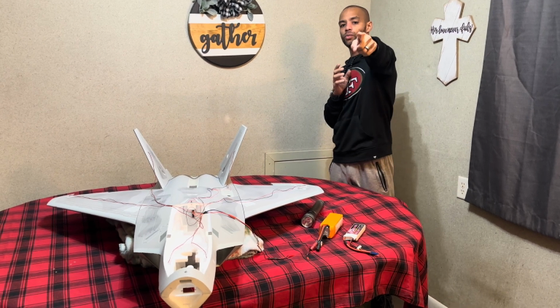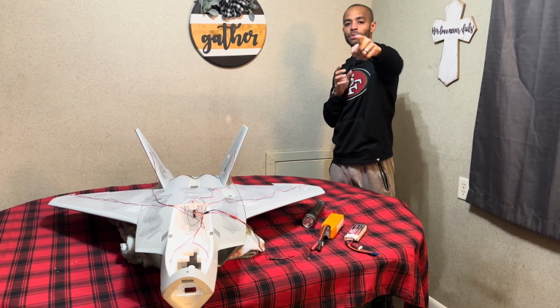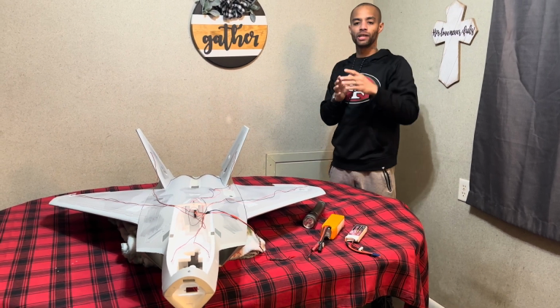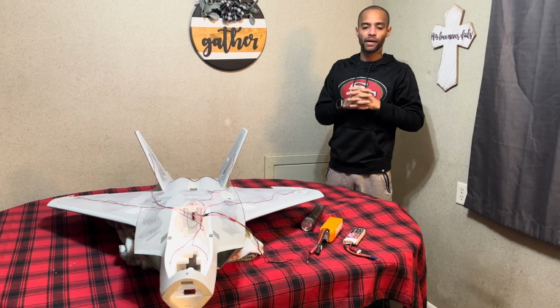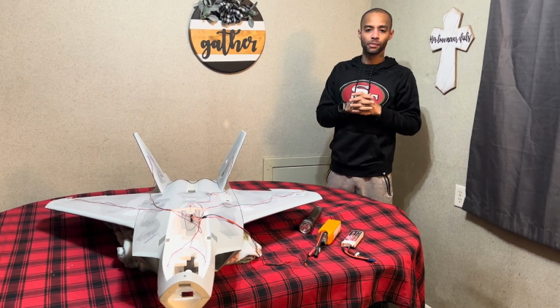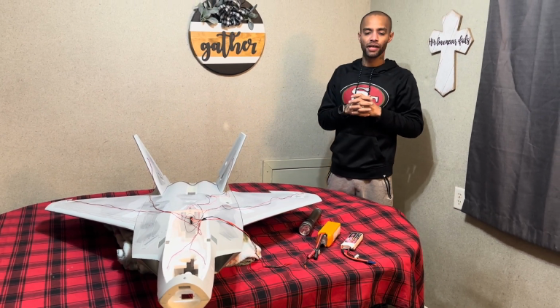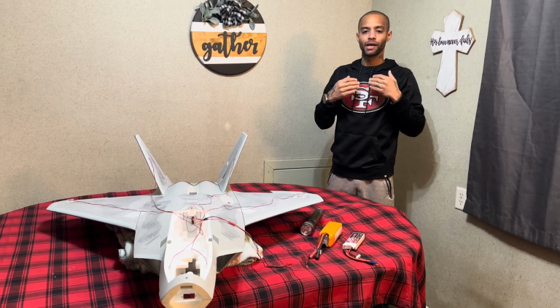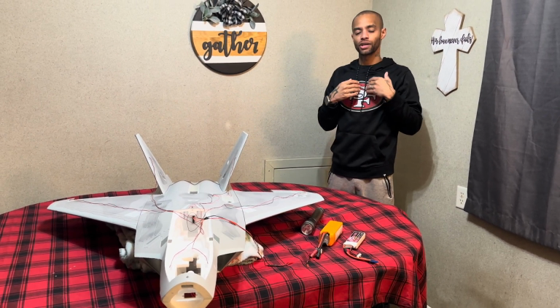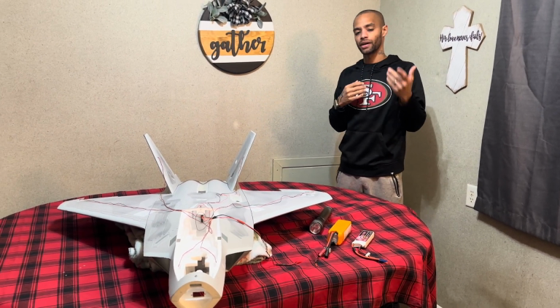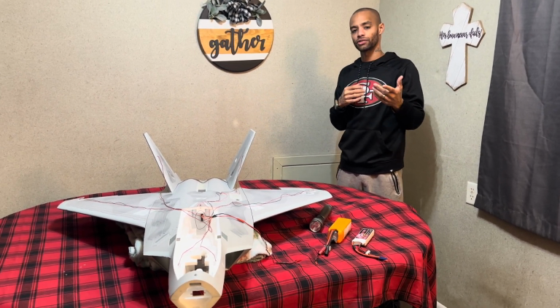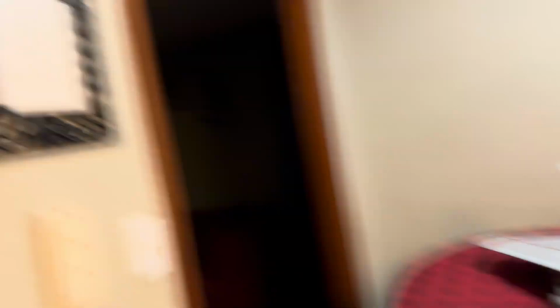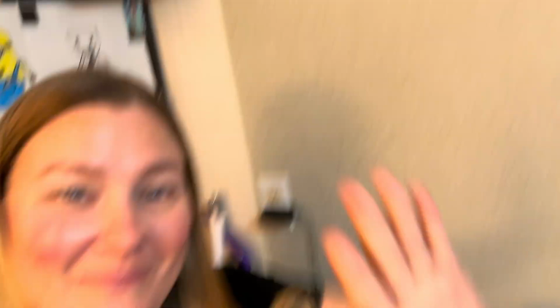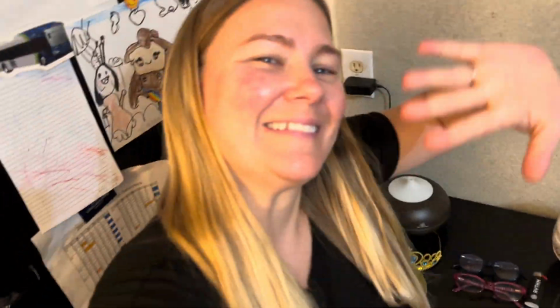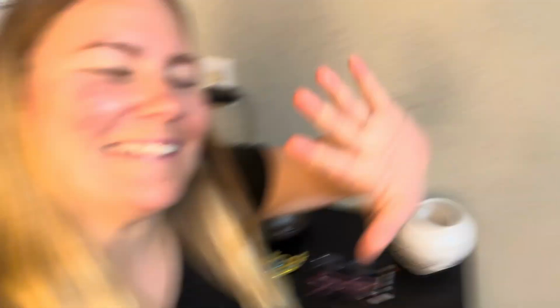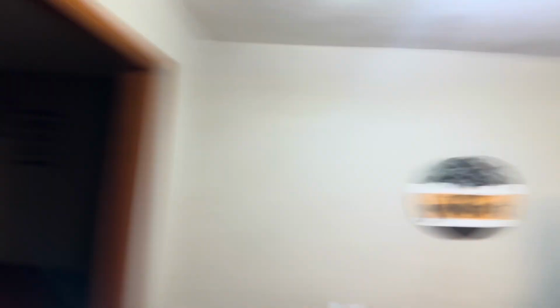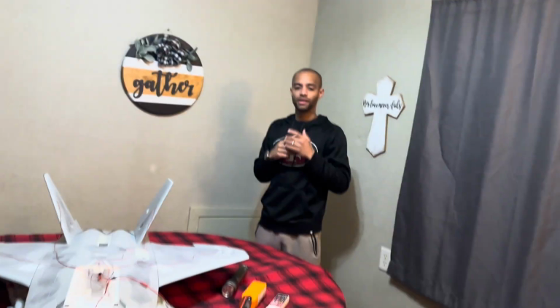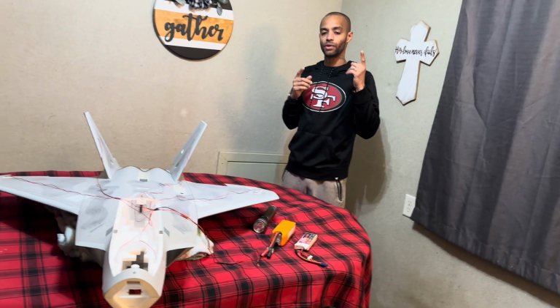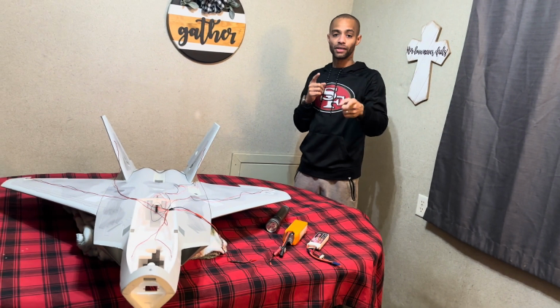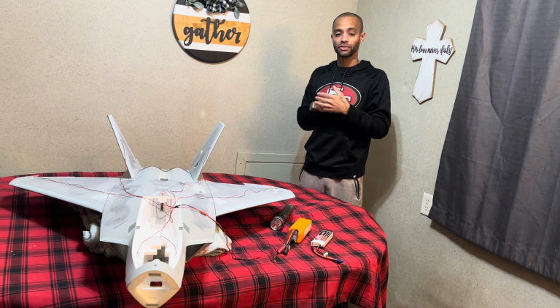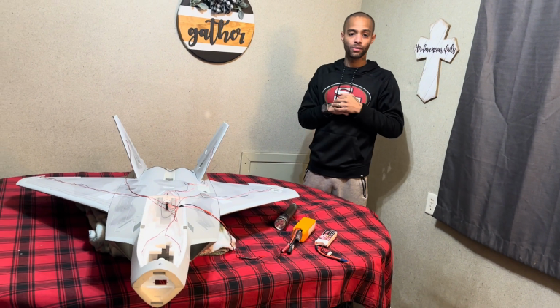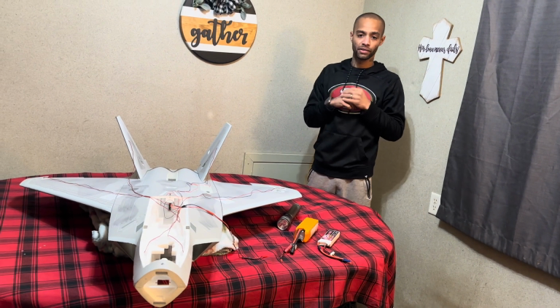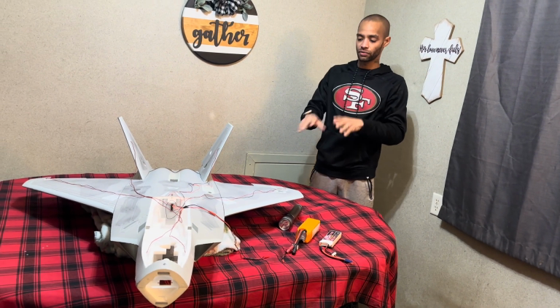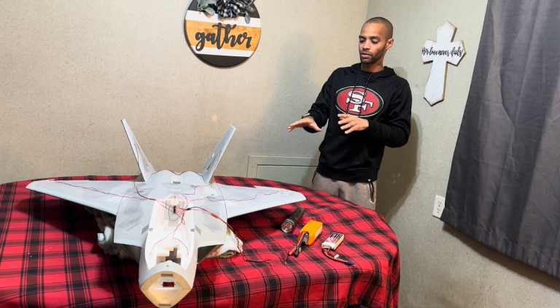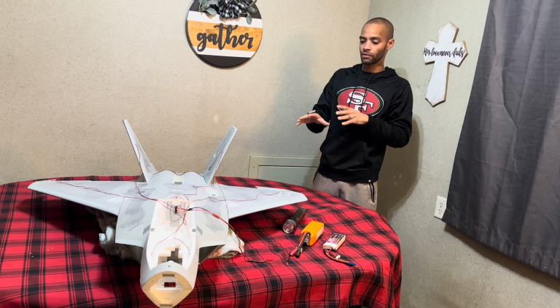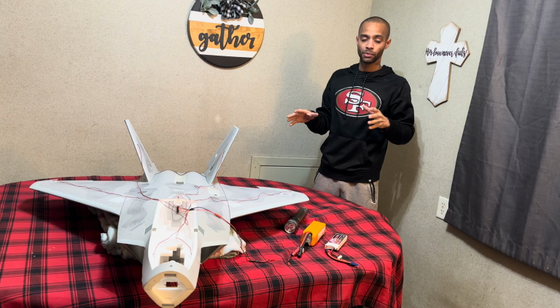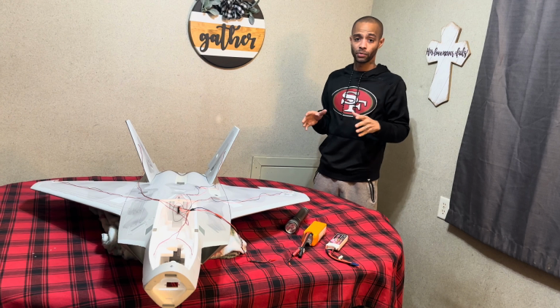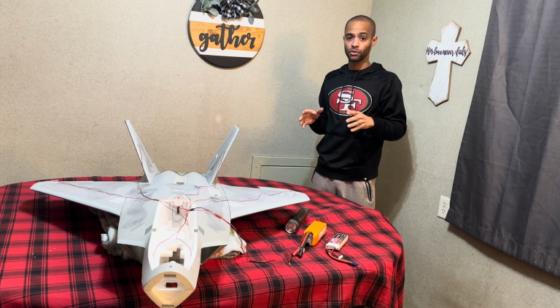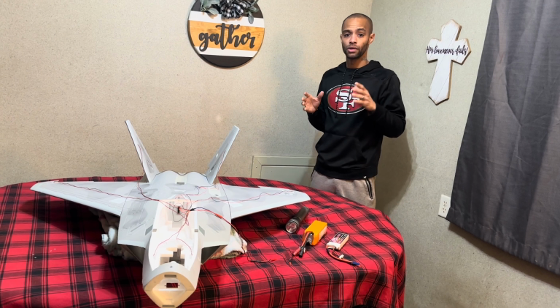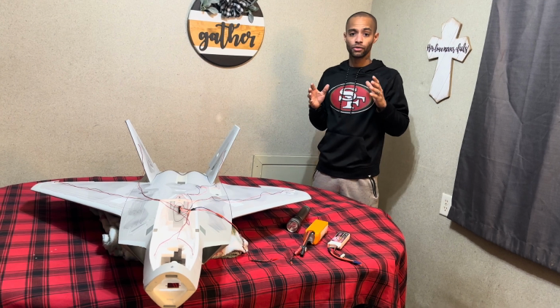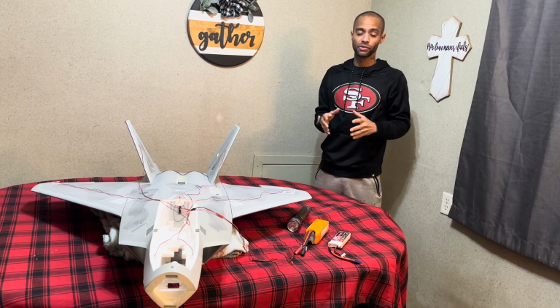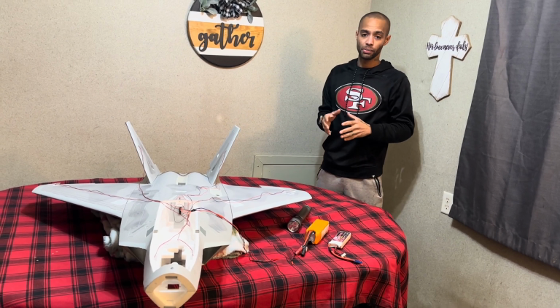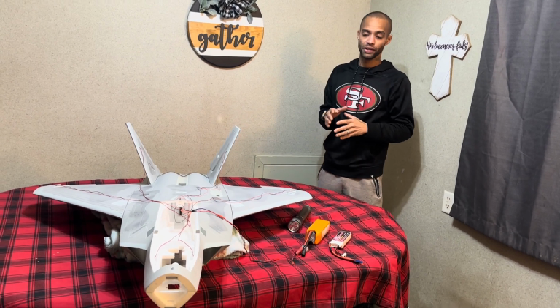What's up everybody, welcome back to Handlers and Tanger. I'm Shay, we got Ashley on the camera. We are in the house tonight — we got the first video of the Free Wing F-22 super scale build here.